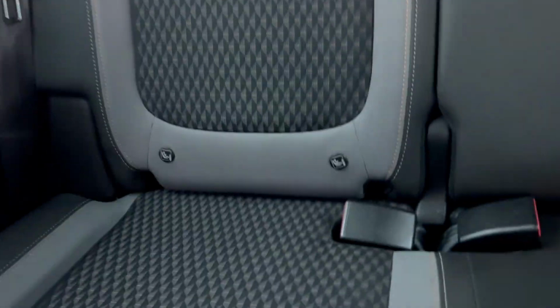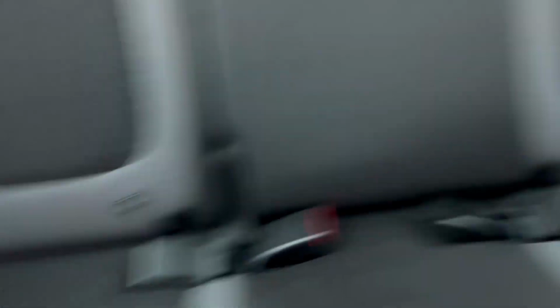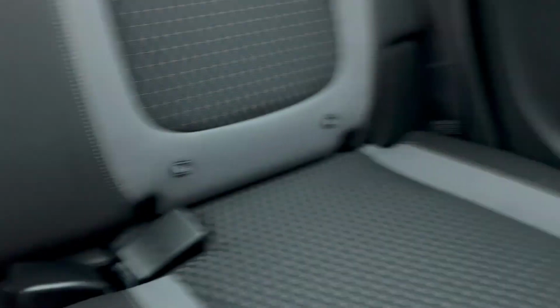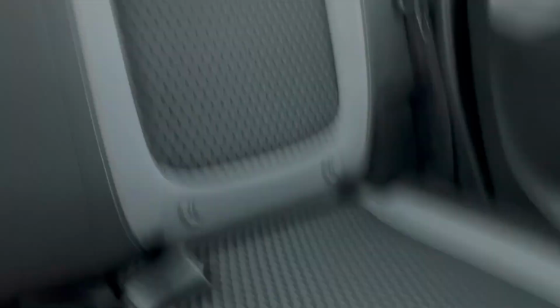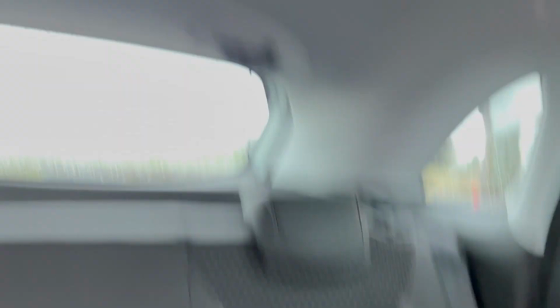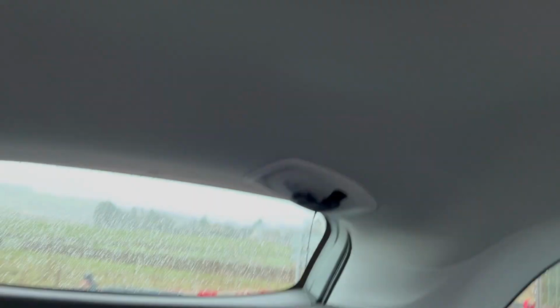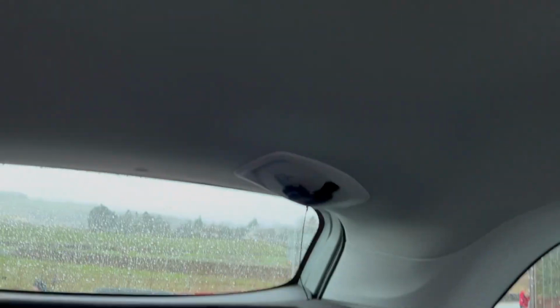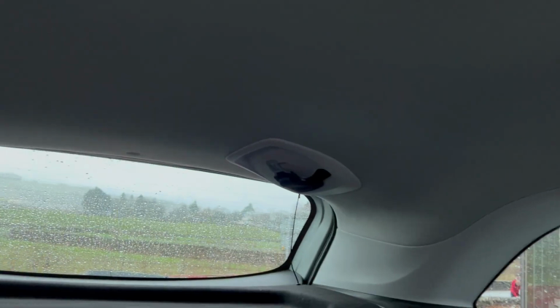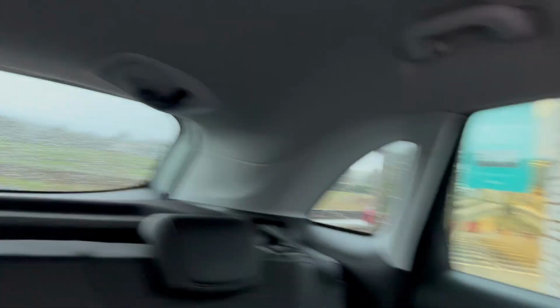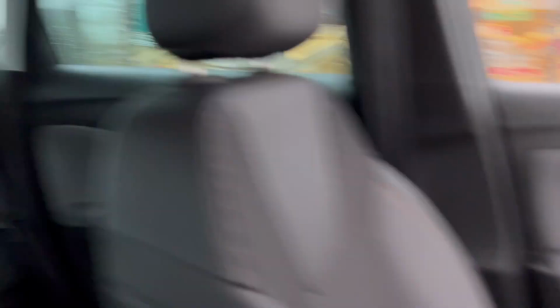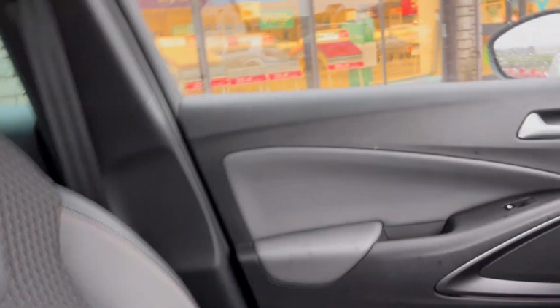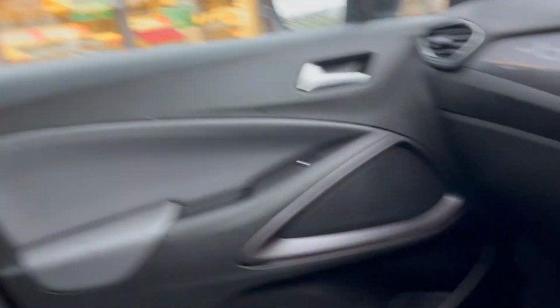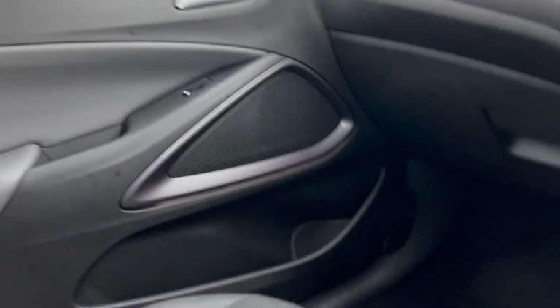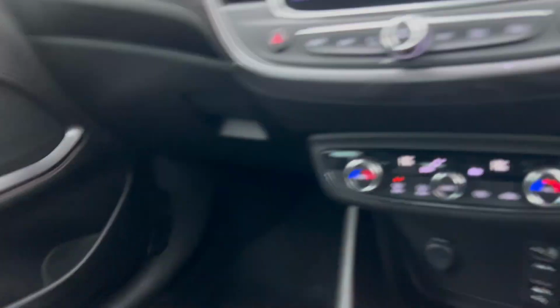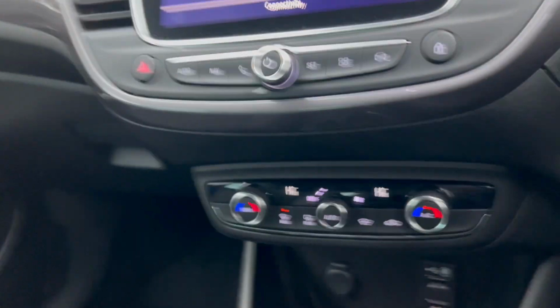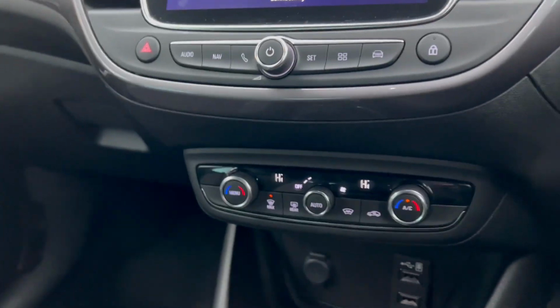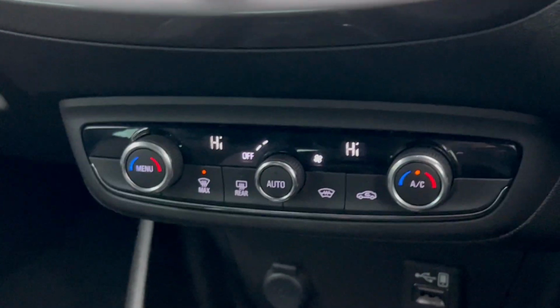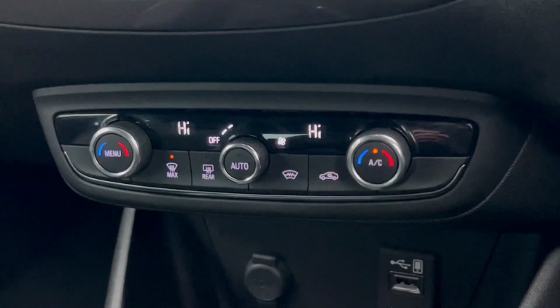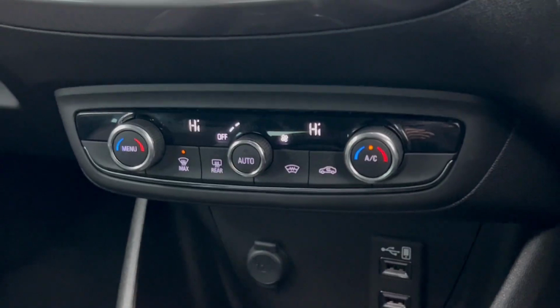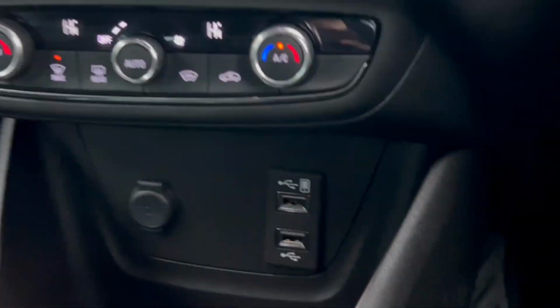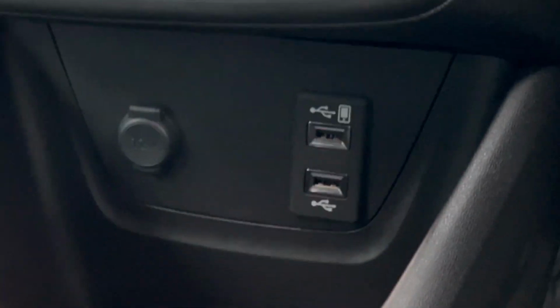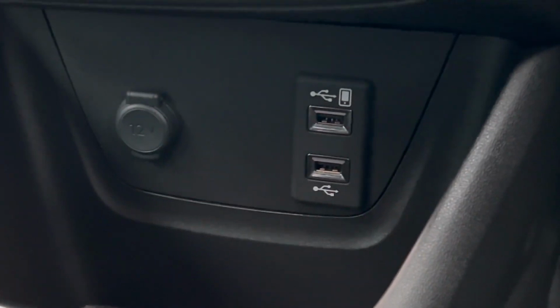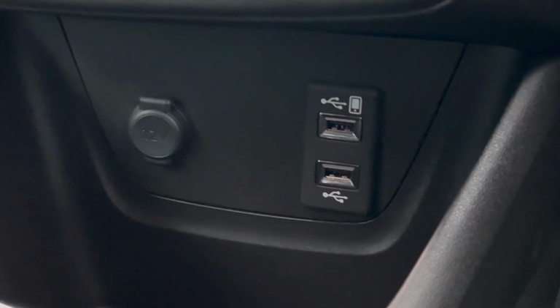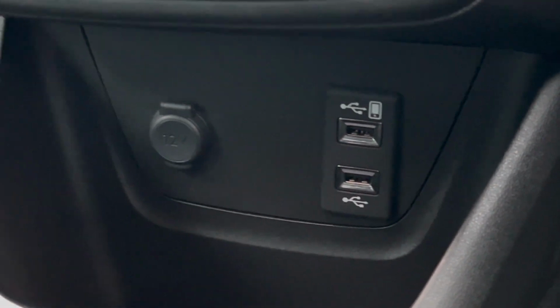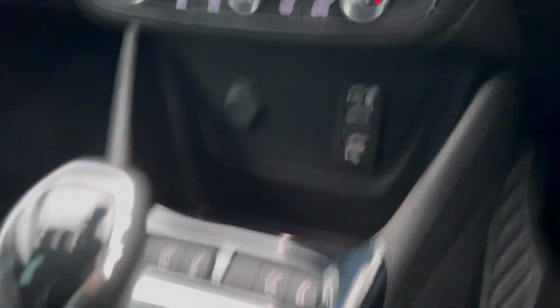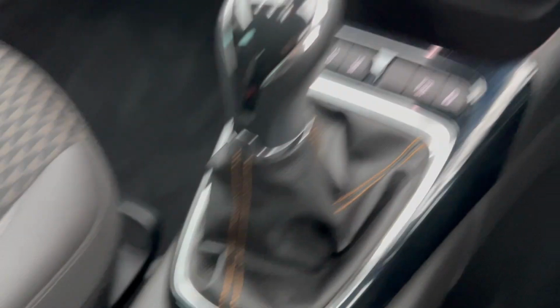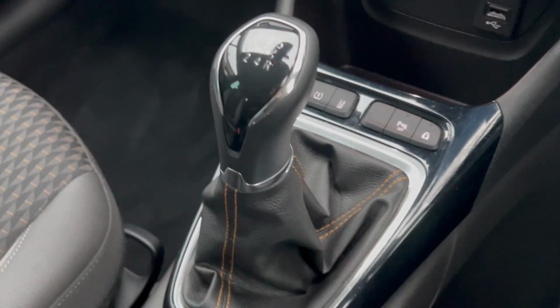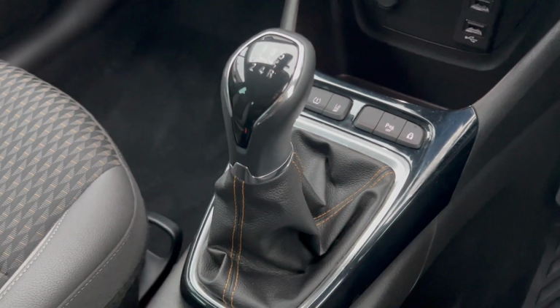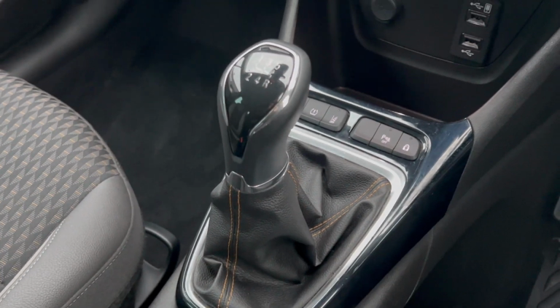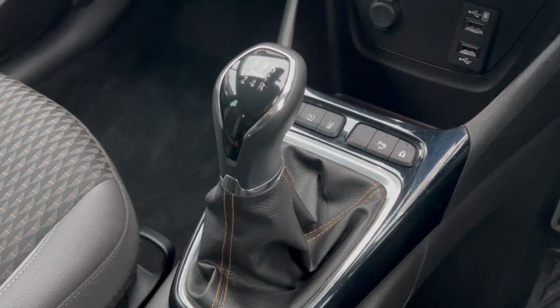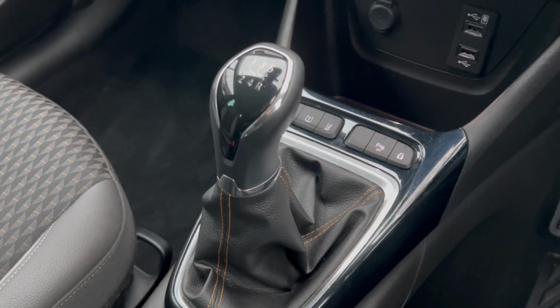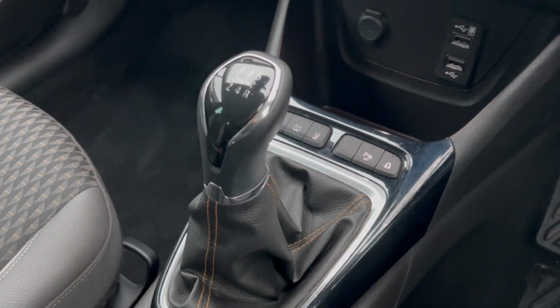Two sets of ISOFIX points as well, and you do have your third seat belt there. It's got dual zone climate control, which is a great feature. Two USBs, a 12-volt socket, and your 5-speed manual gearbox.